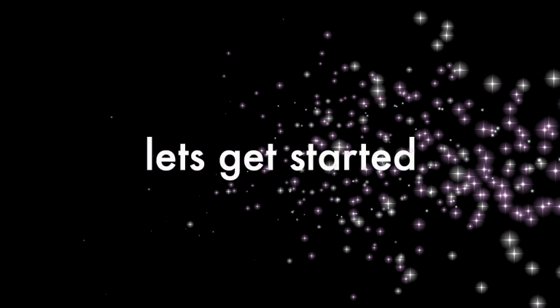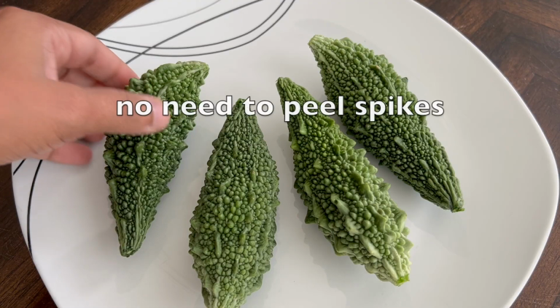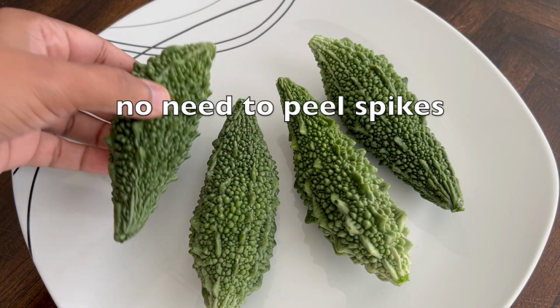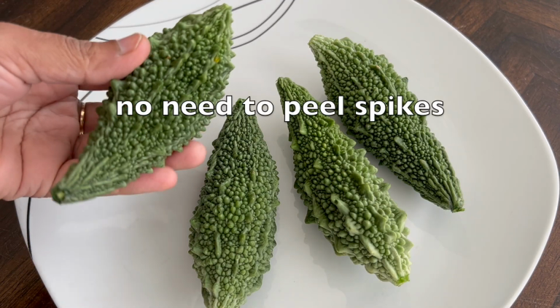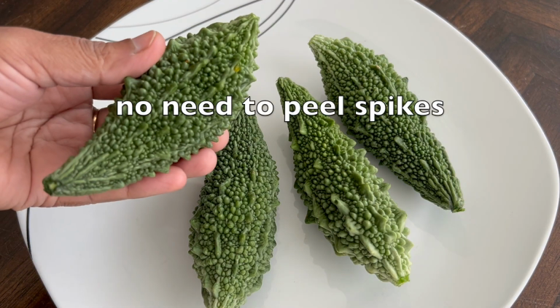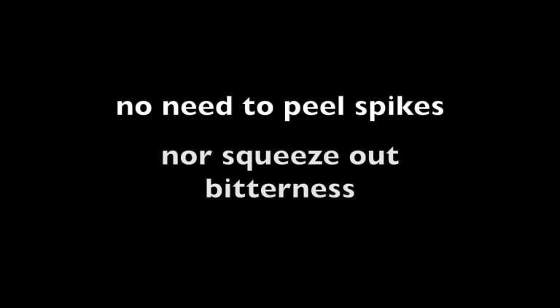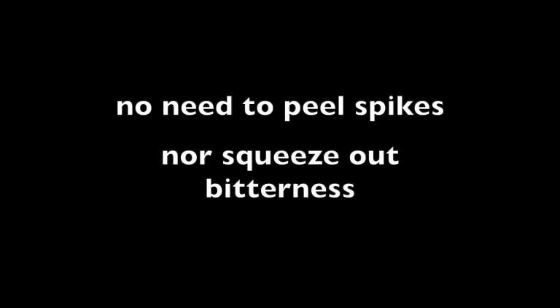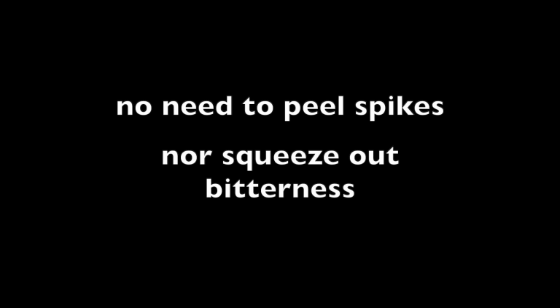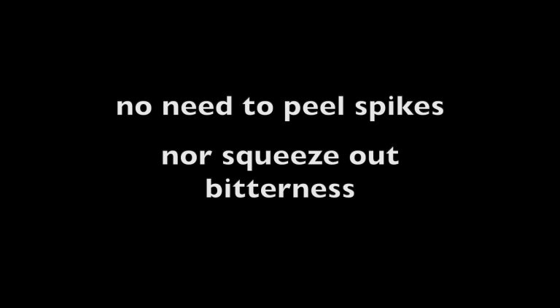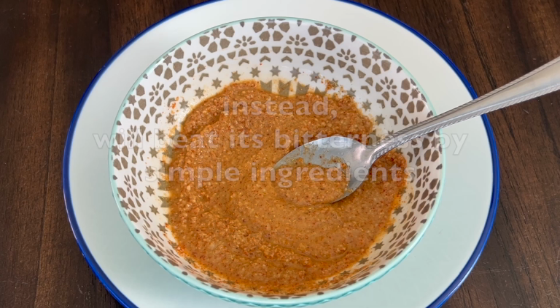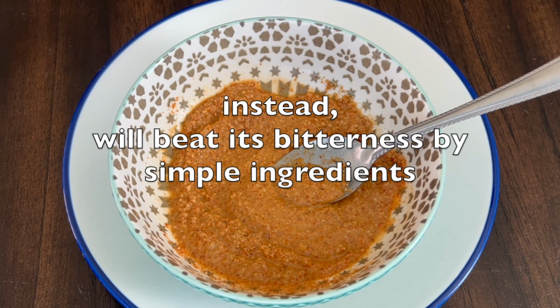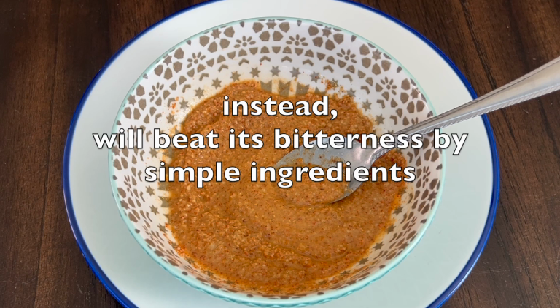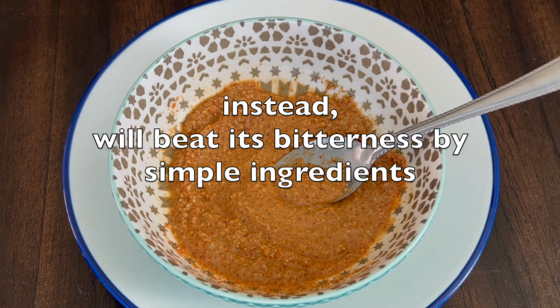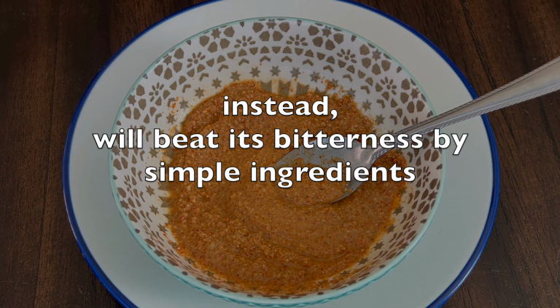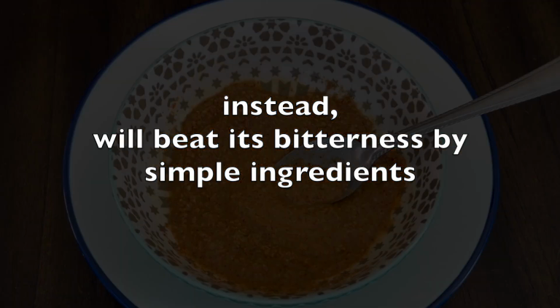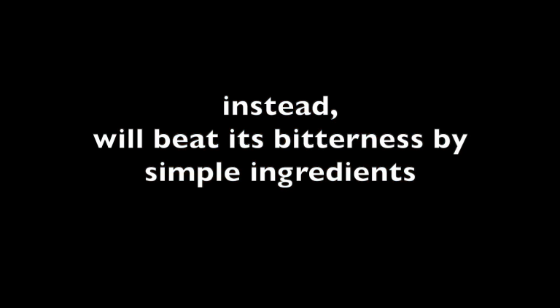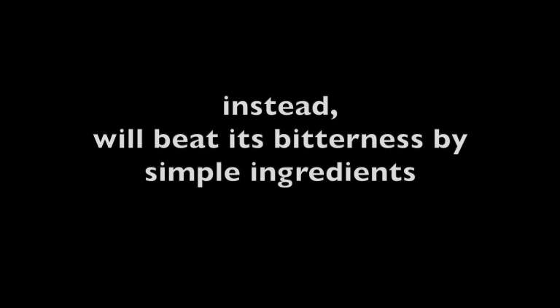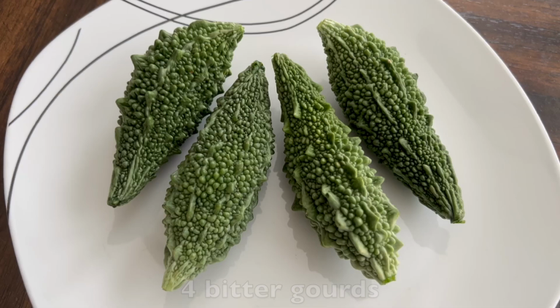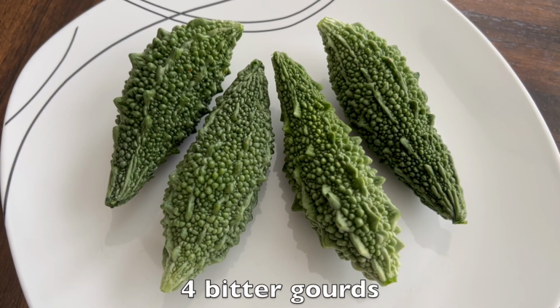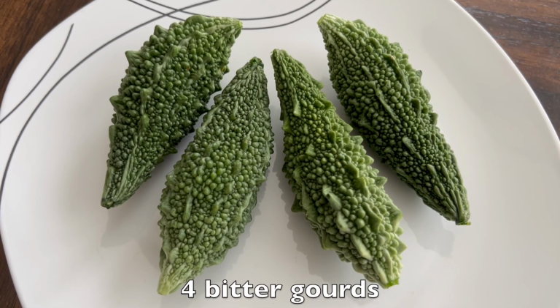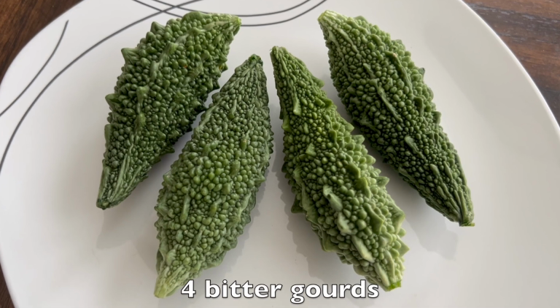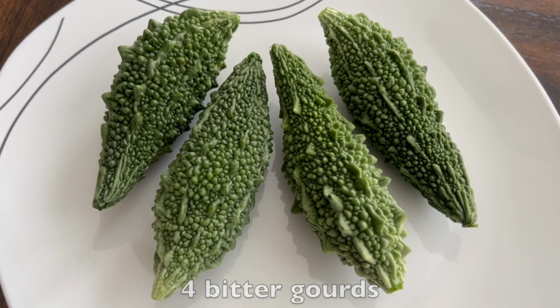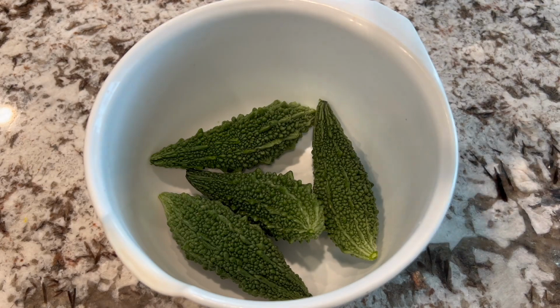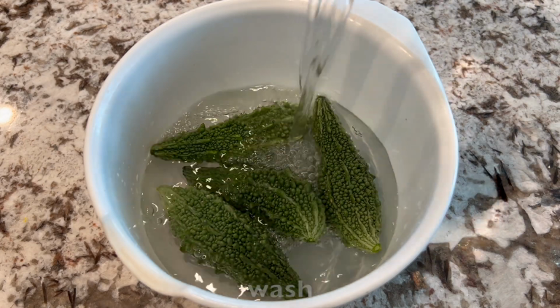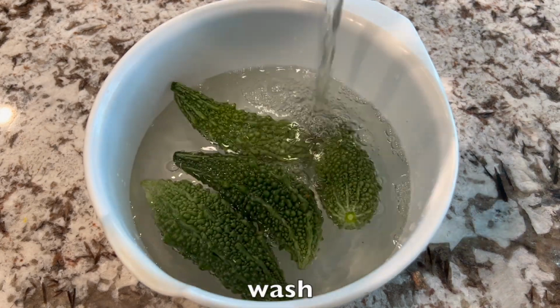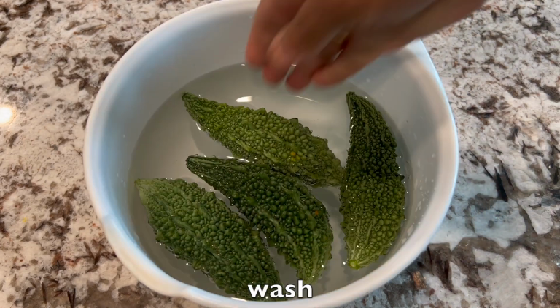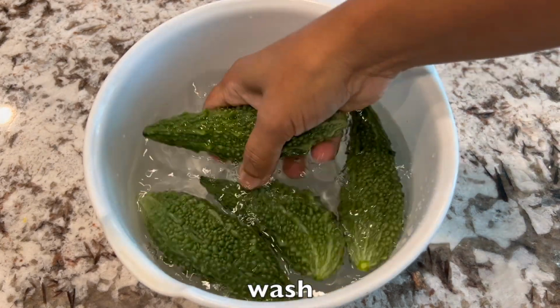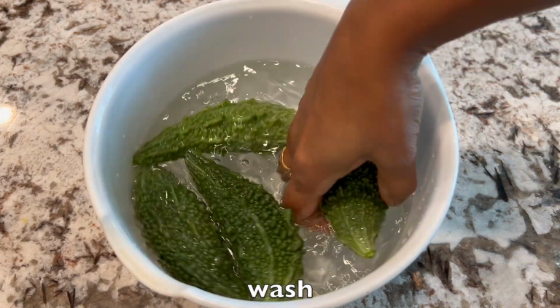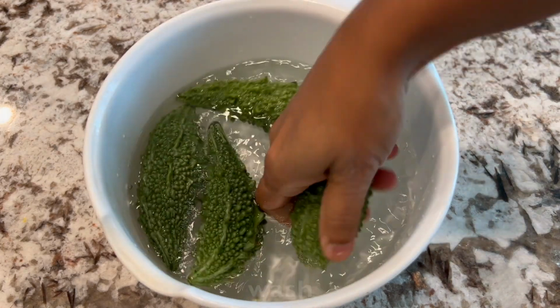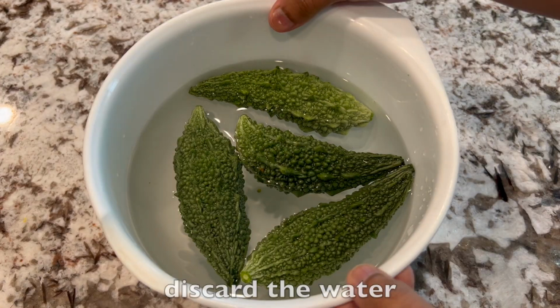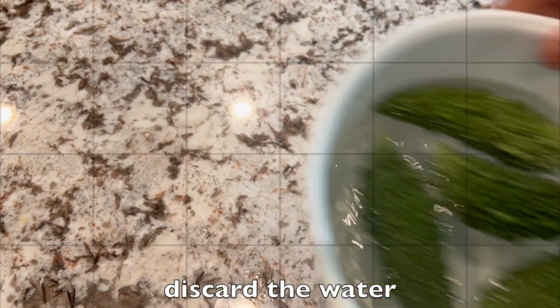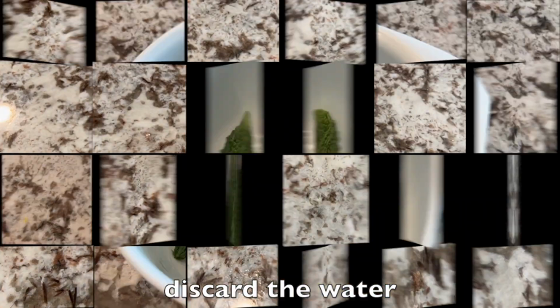I'm not going to peel the spikes nor squeeze out the bitterness. Instead, we'll beat its bitterness with simple ingredients. This recipe is good enough for 4 bitter guards. First, wash the bitter guards well, then discard the water.